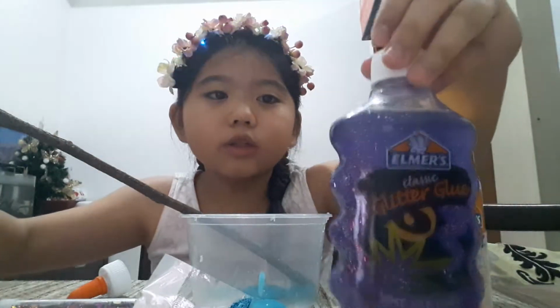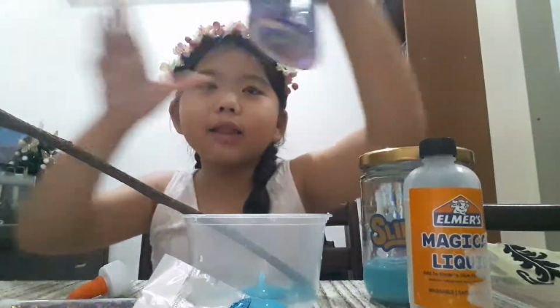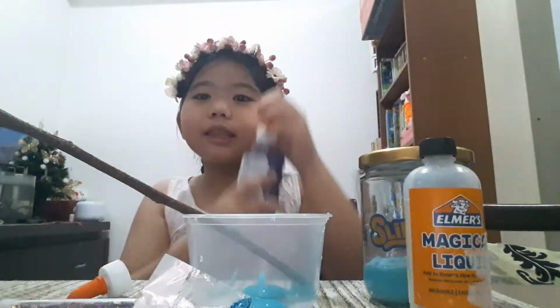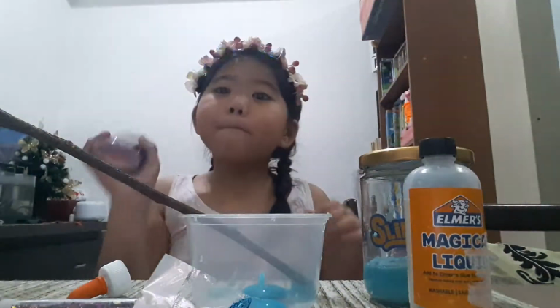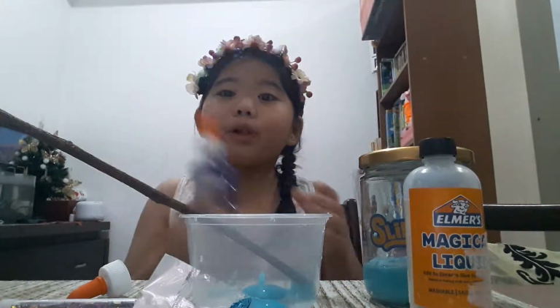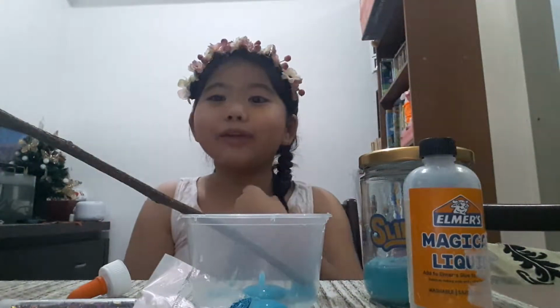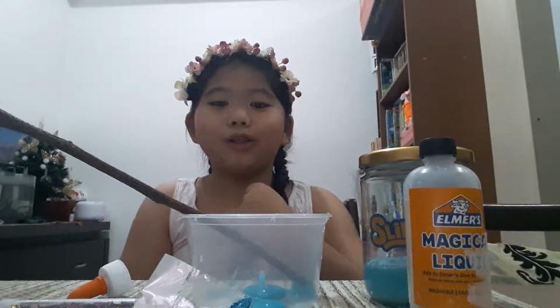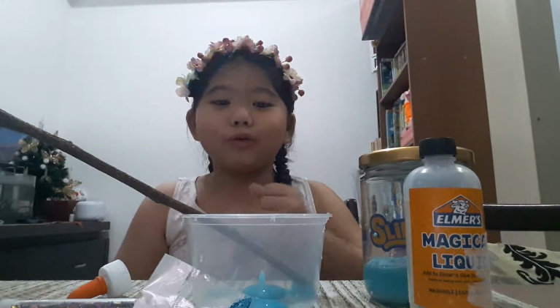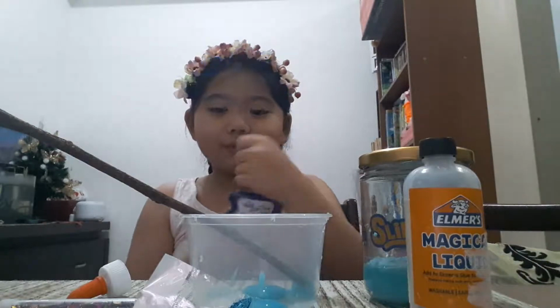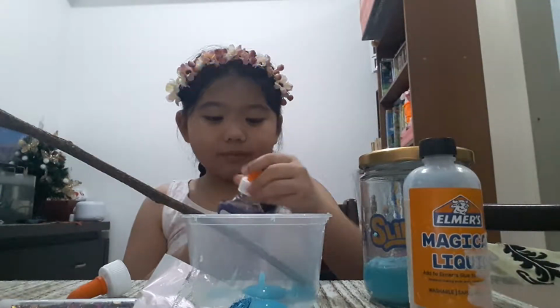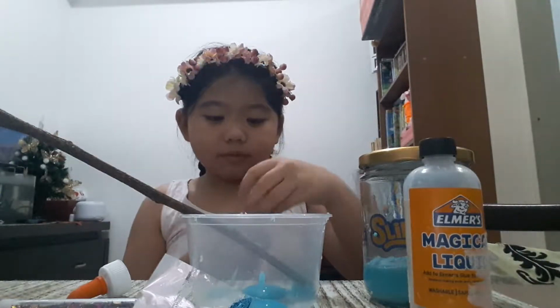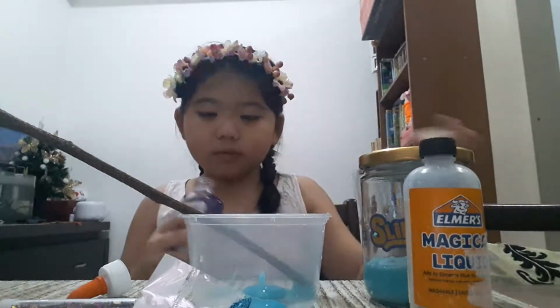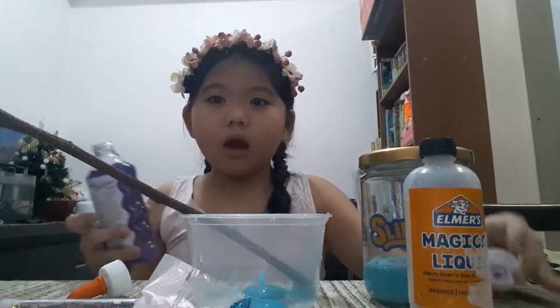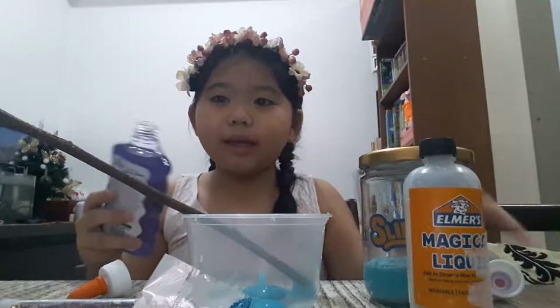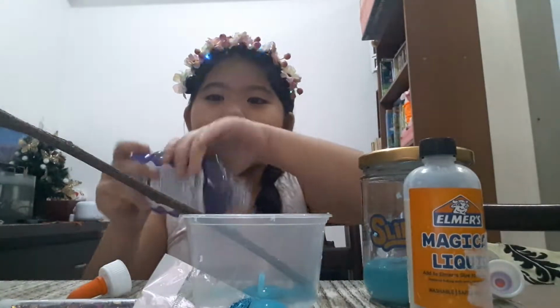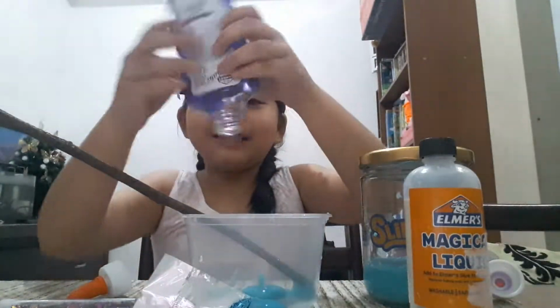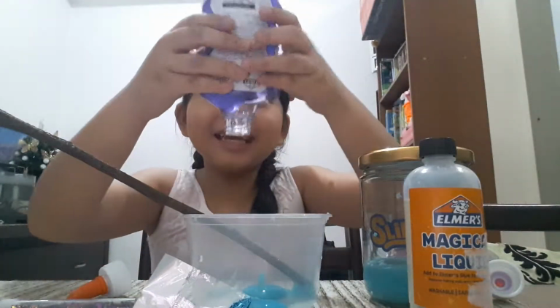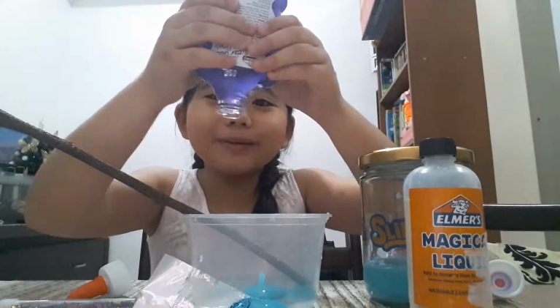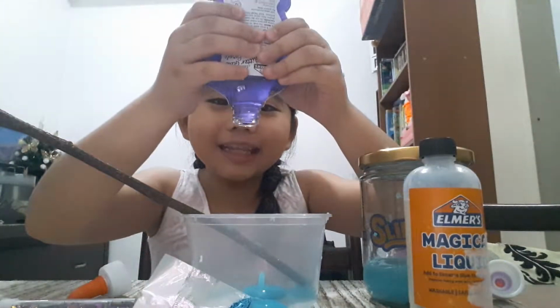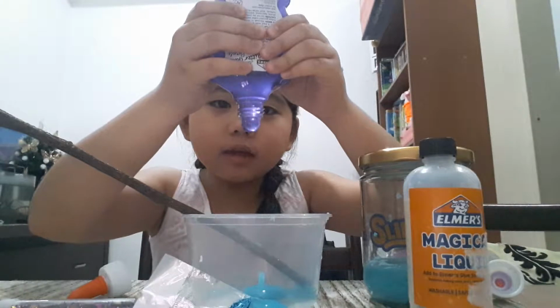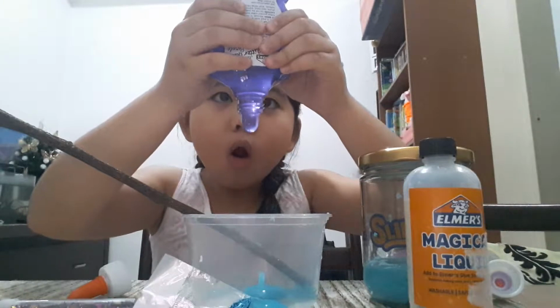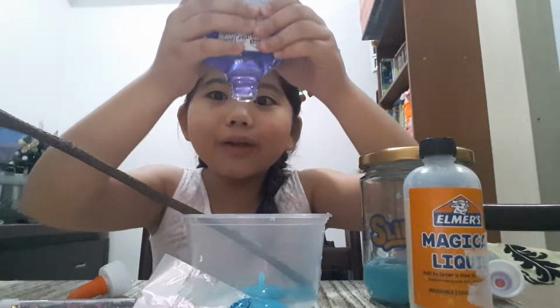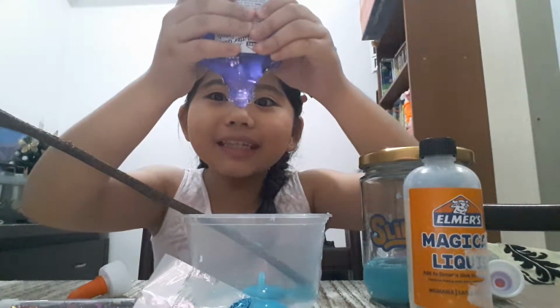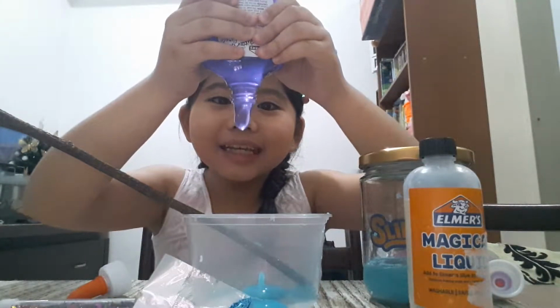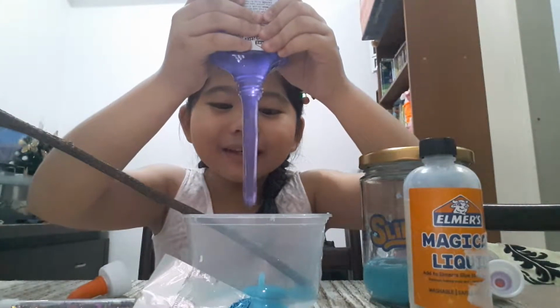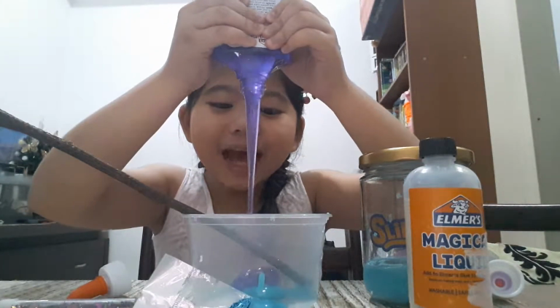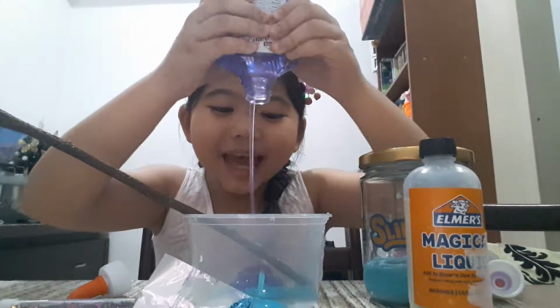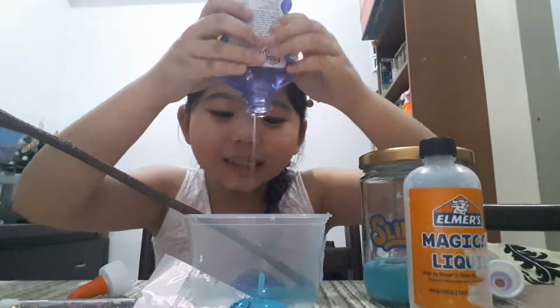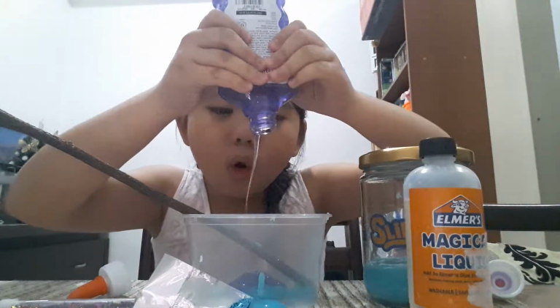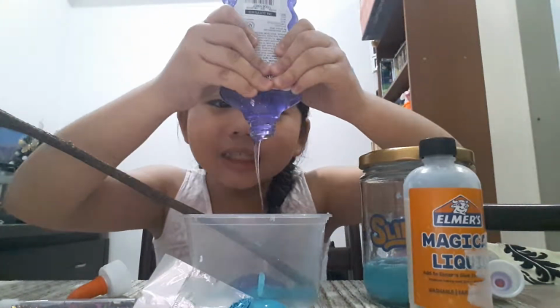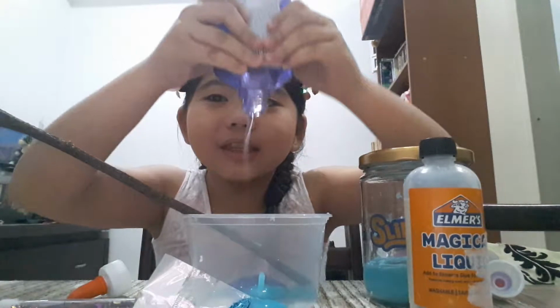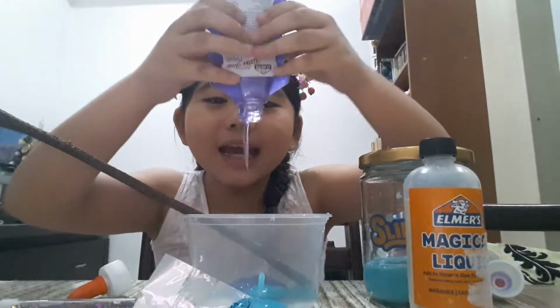So now let's add the purple glitter glue. Let's add it in — I'm so excited! There it is, it's coming down. Yes! This is so nice.